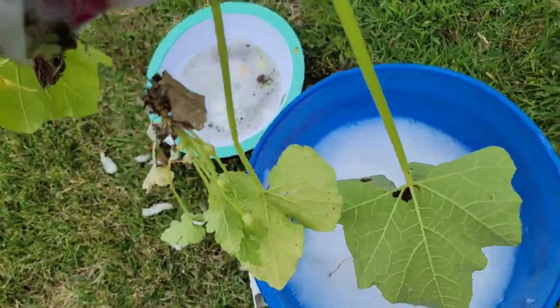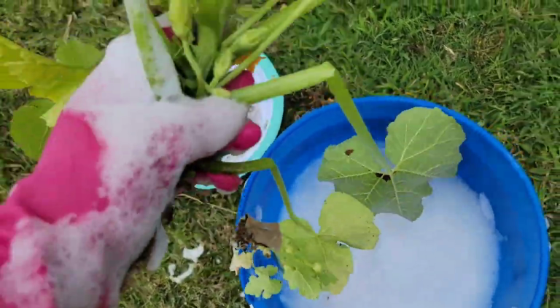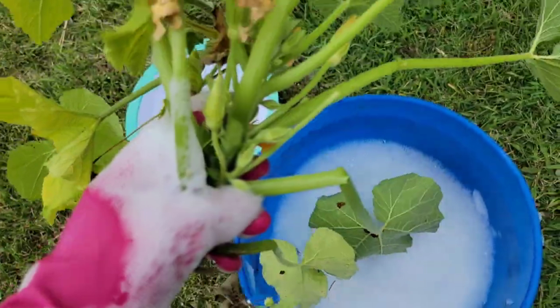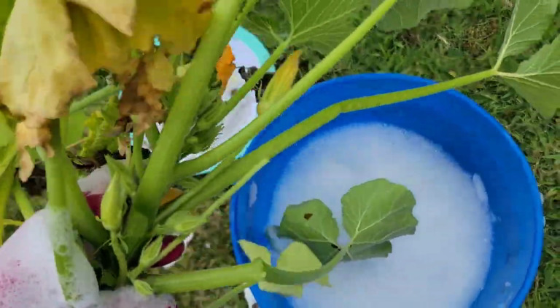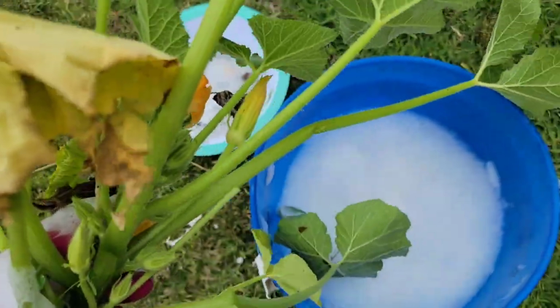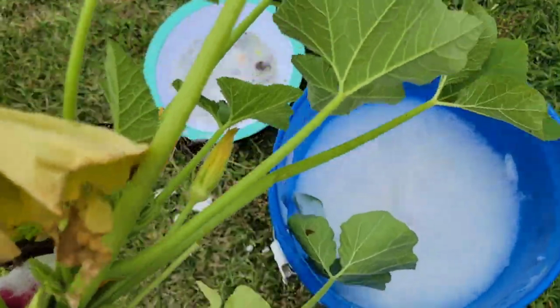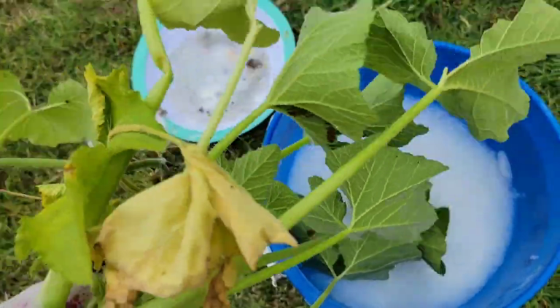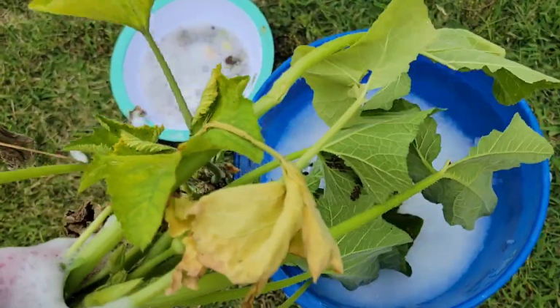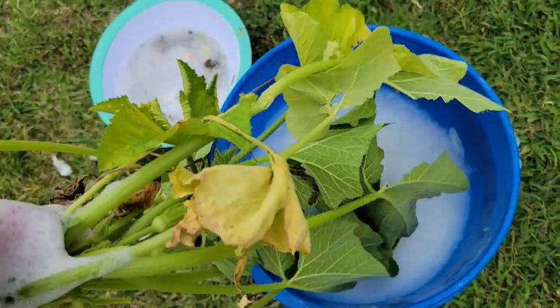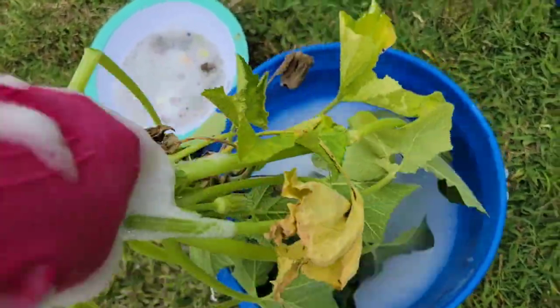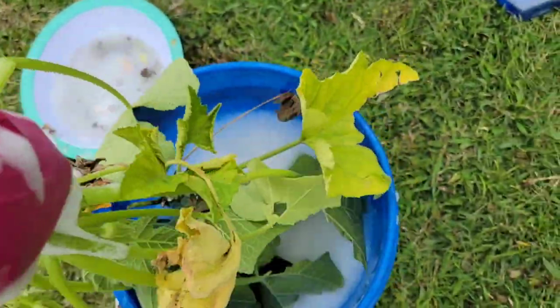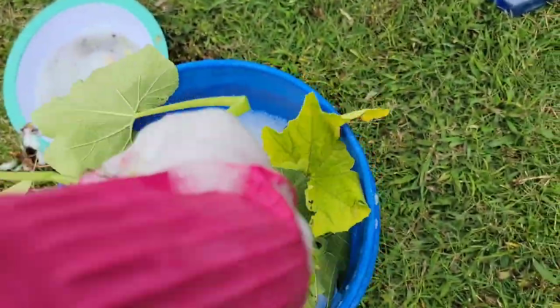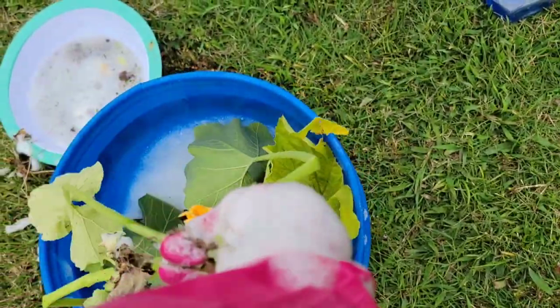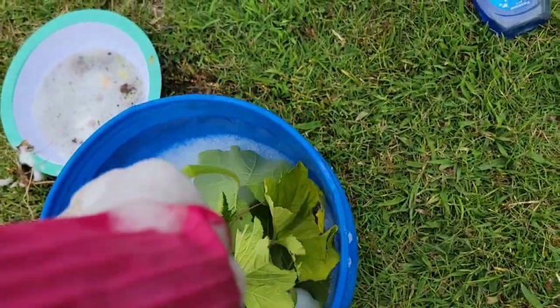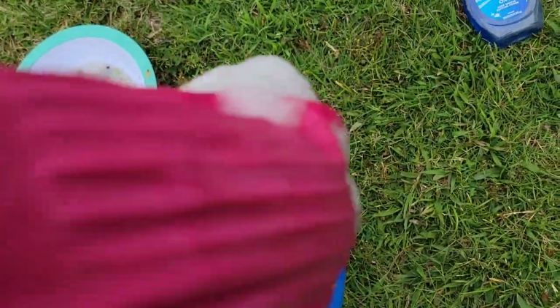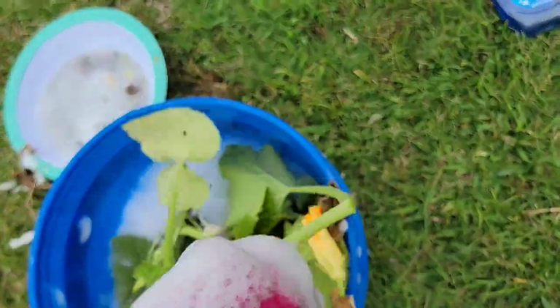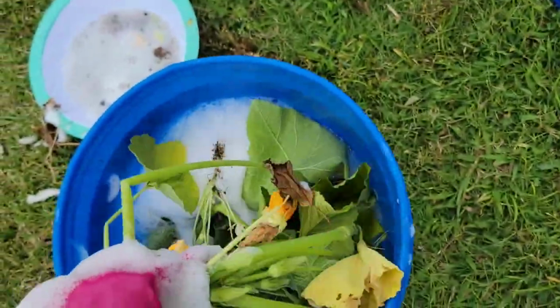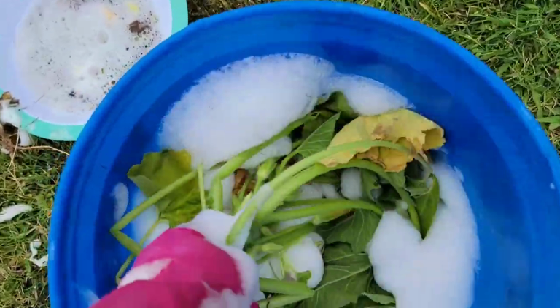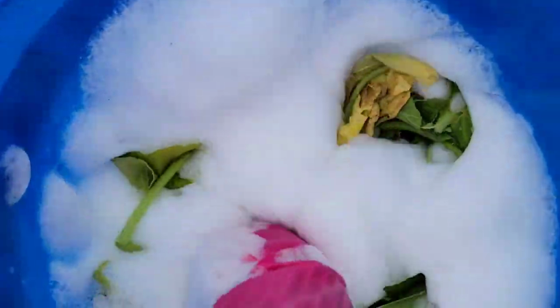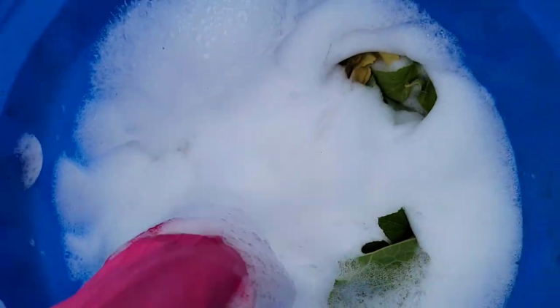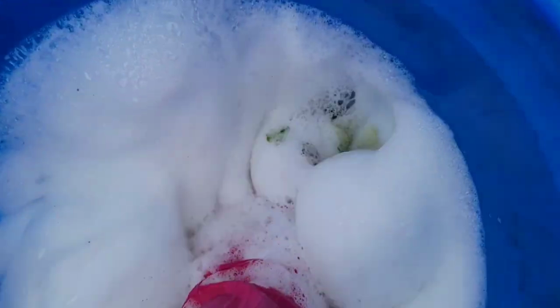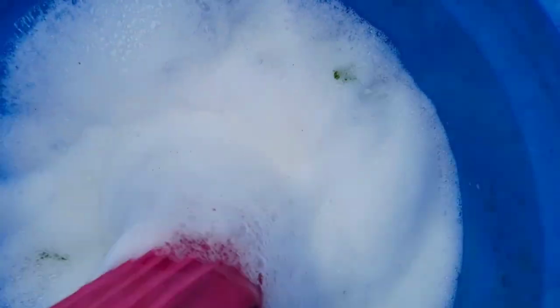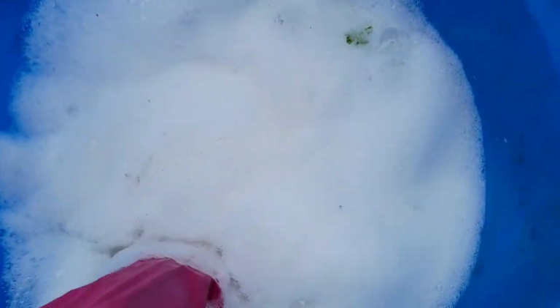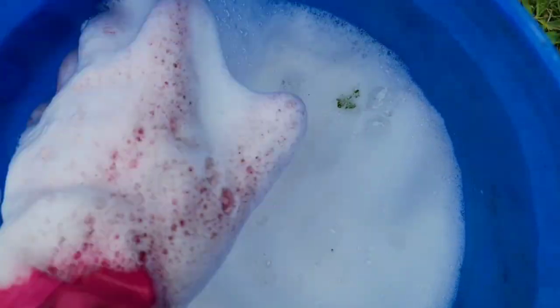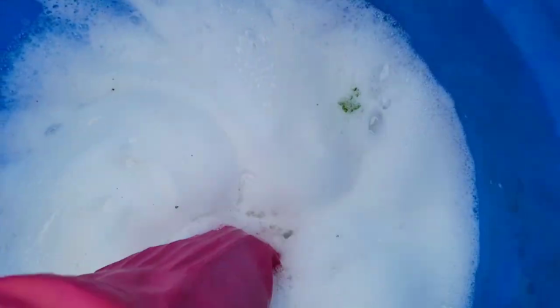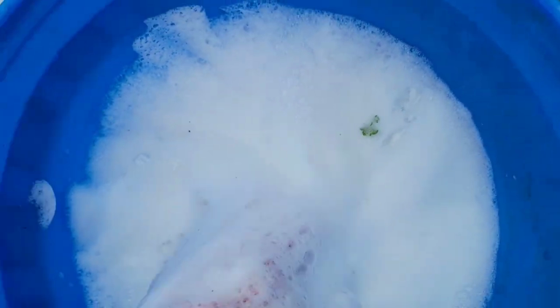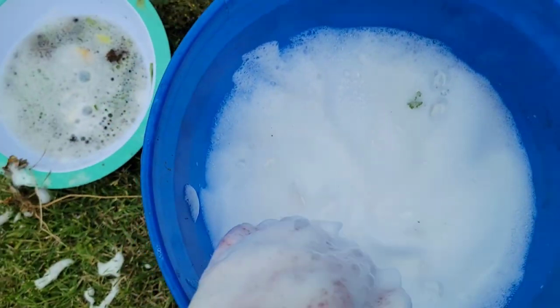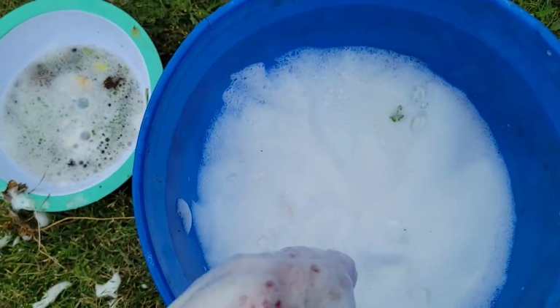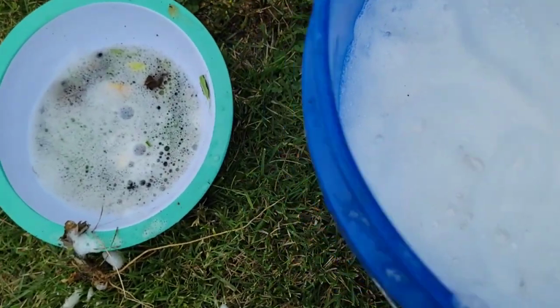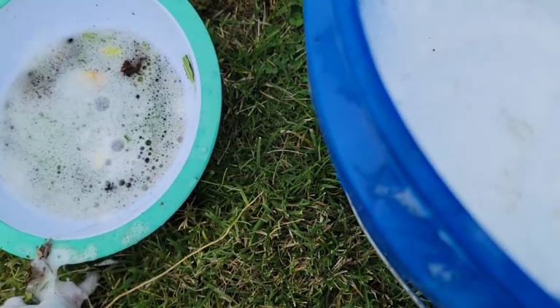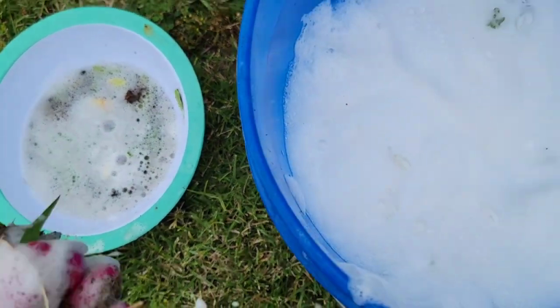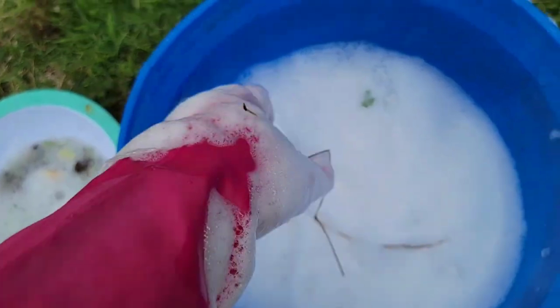This big one too, which had started making flowers, but I have to let this plant go because I'm going on vacation. I won't be here to take care of picking up the bugs from the plants for a while, so I'm going to put that in here too.